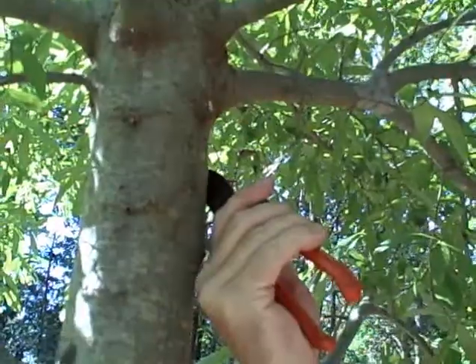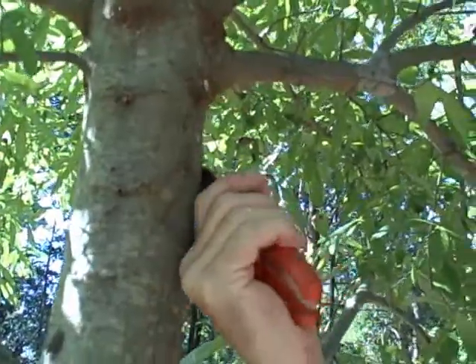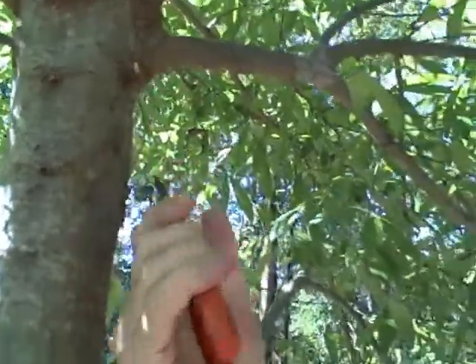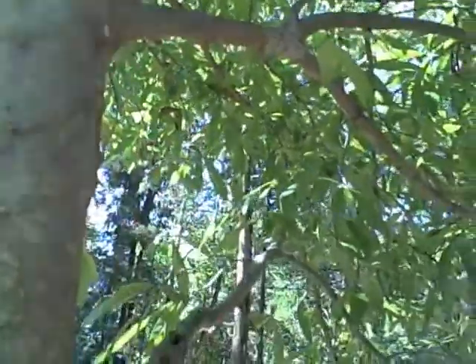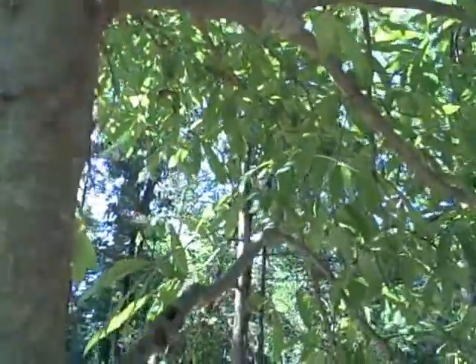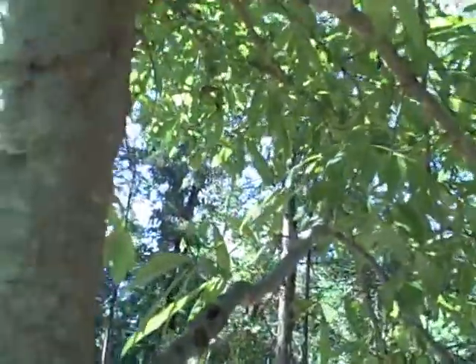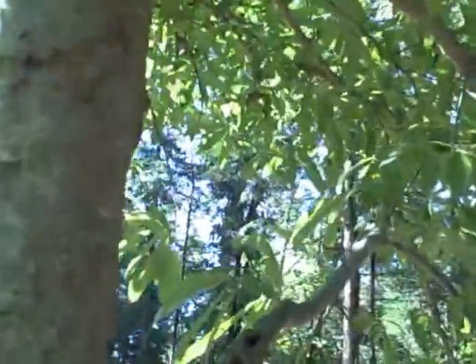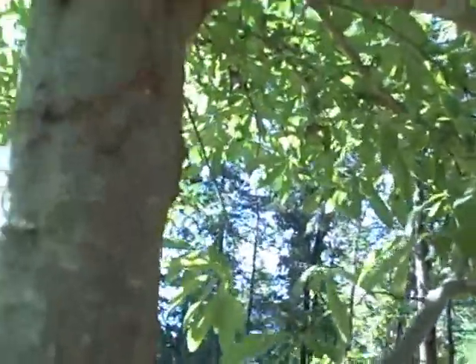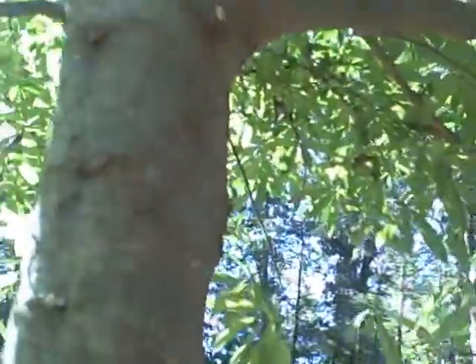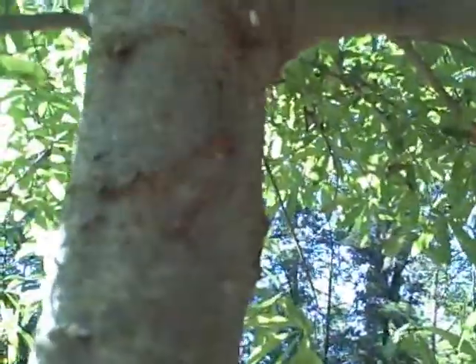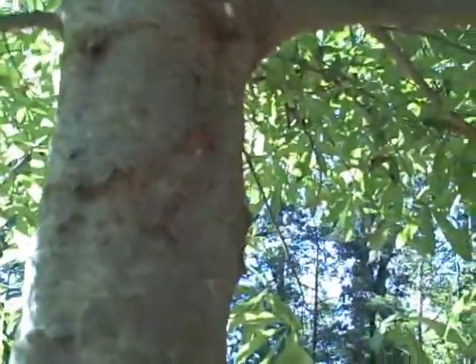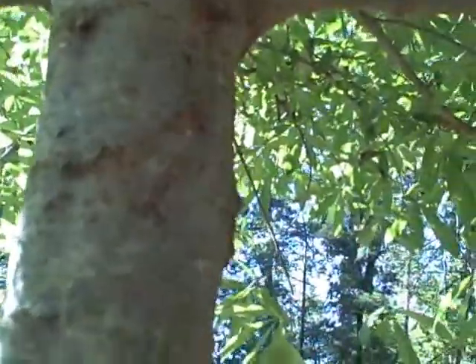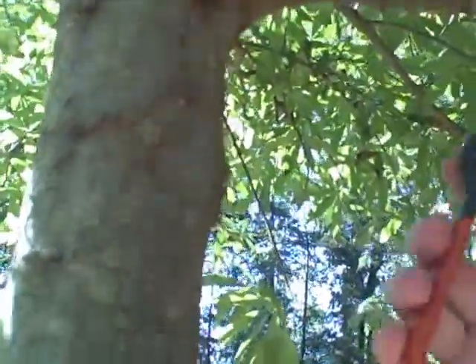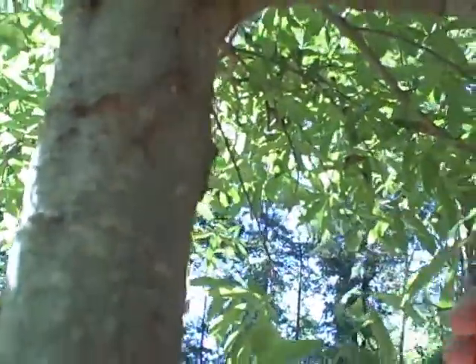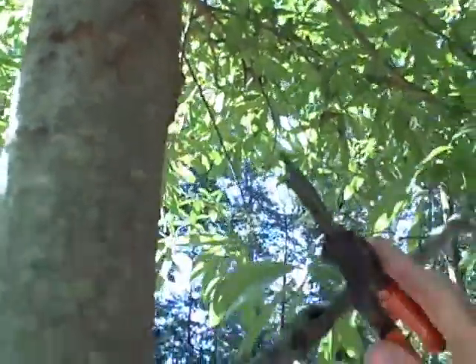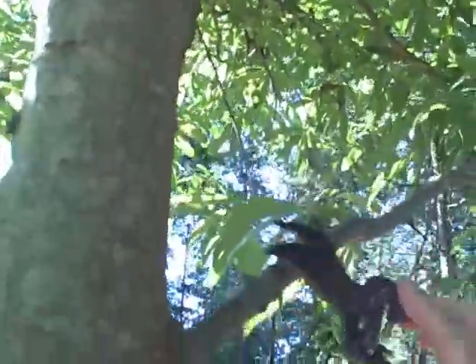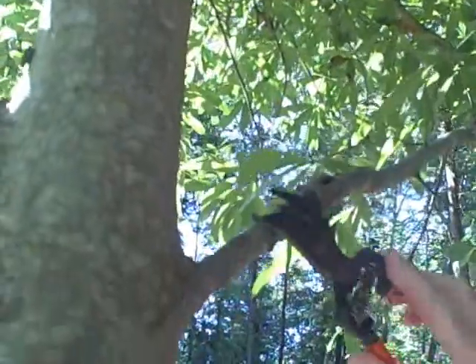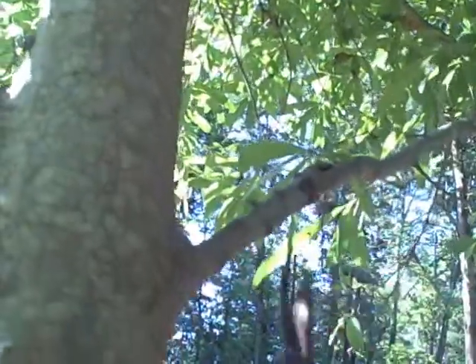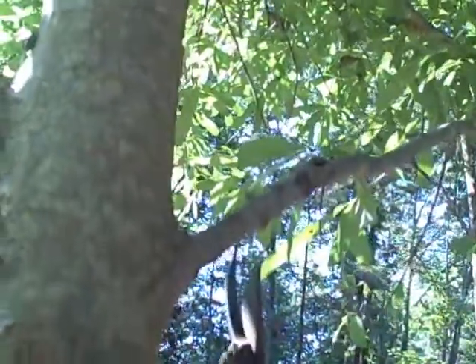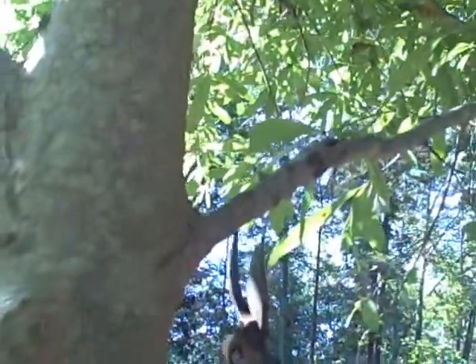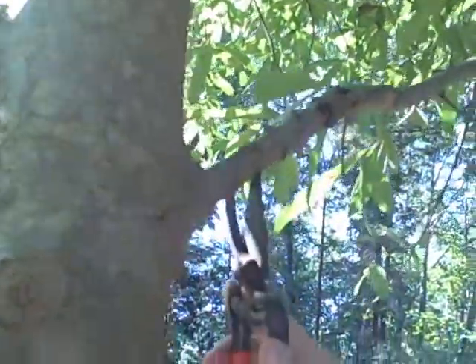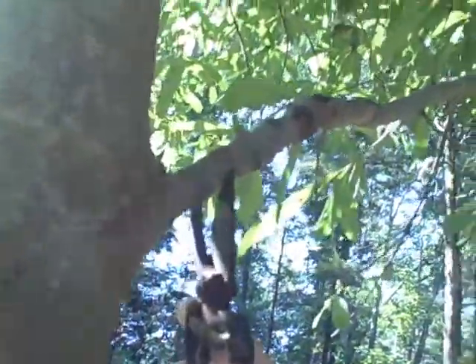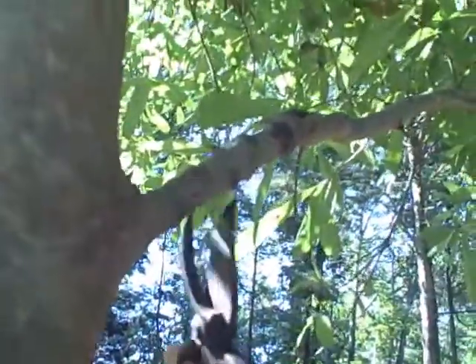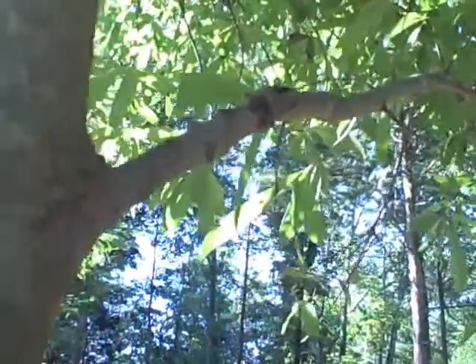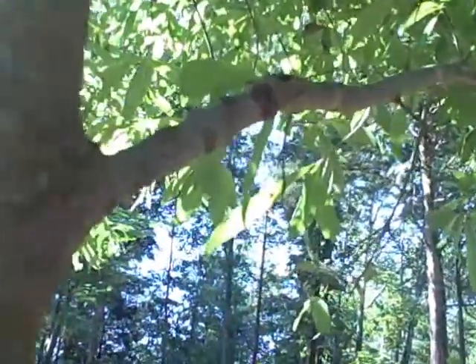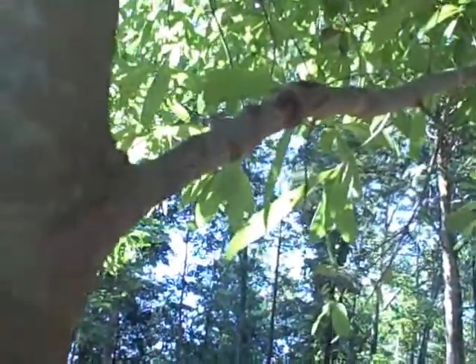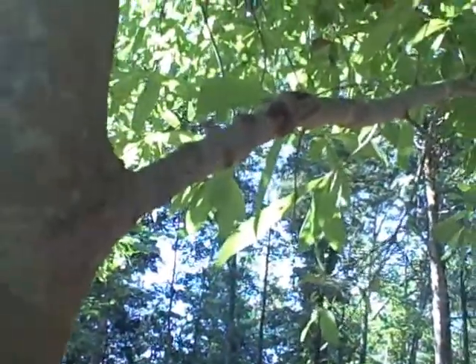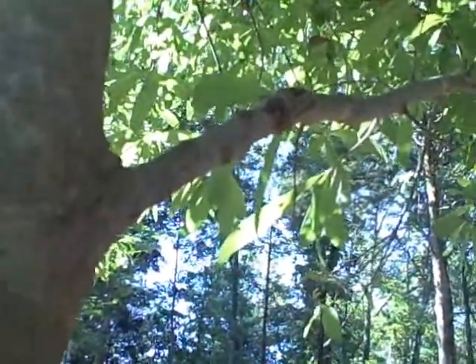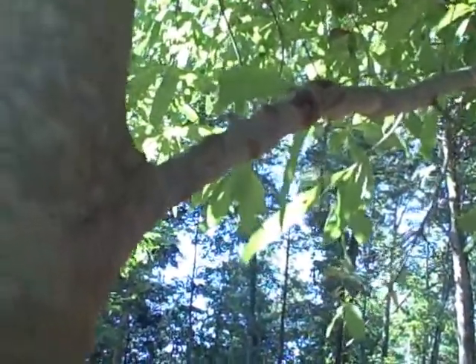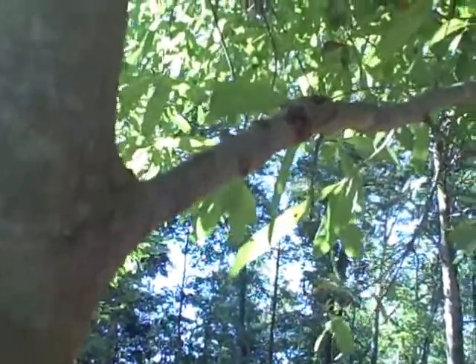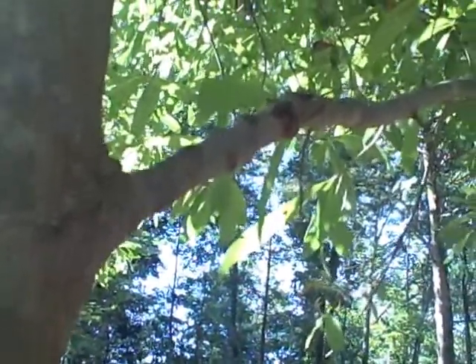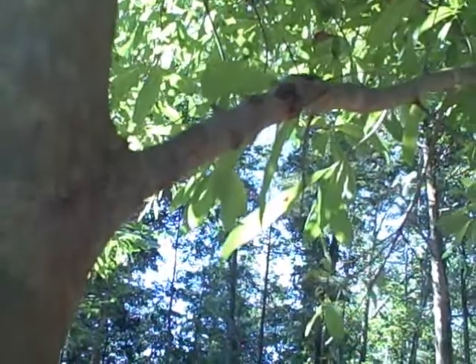It'll give us opportunities for disease in the tree. And we're going to run into some limbs here that are just too big for our hand snips, so we'll grab our loppers.